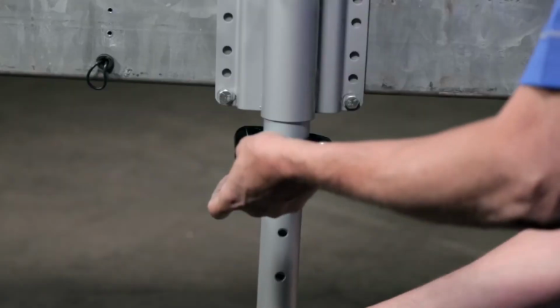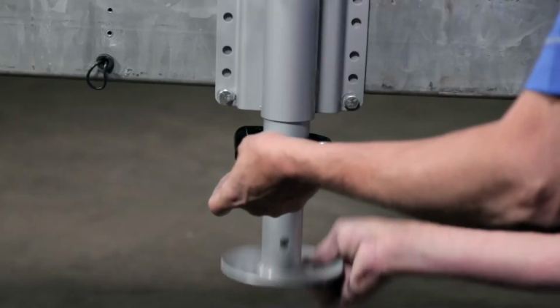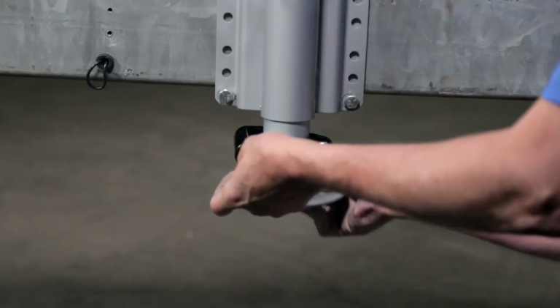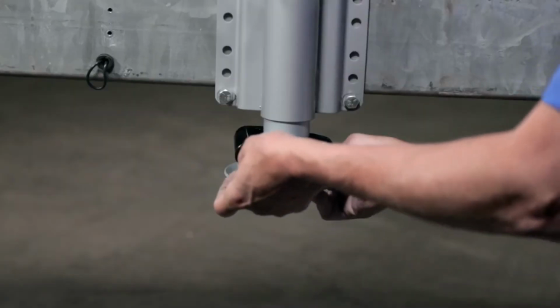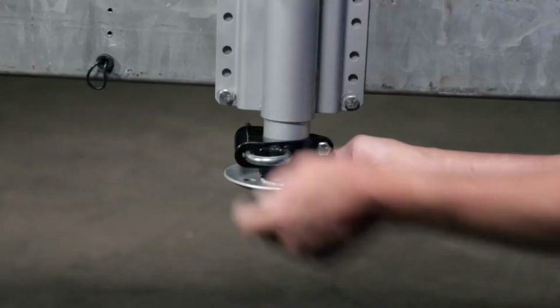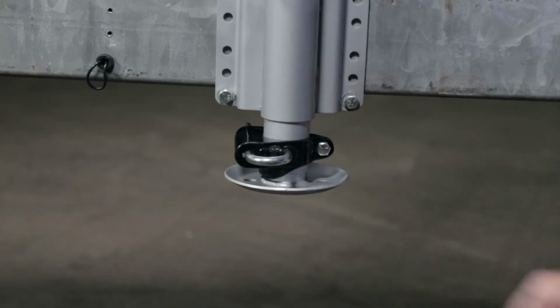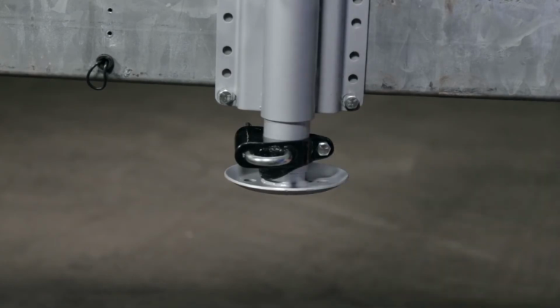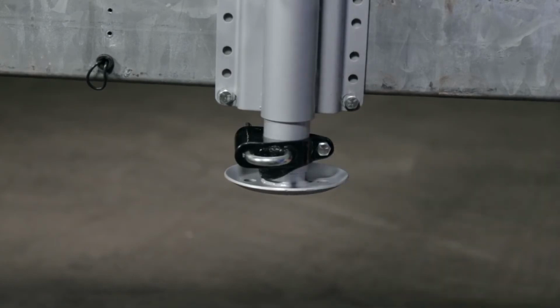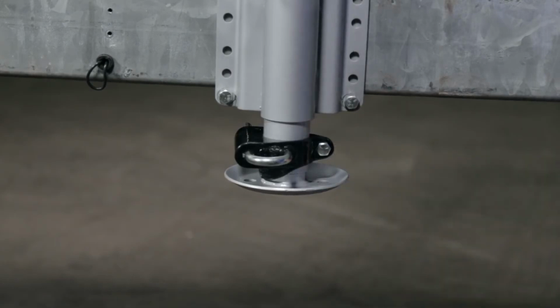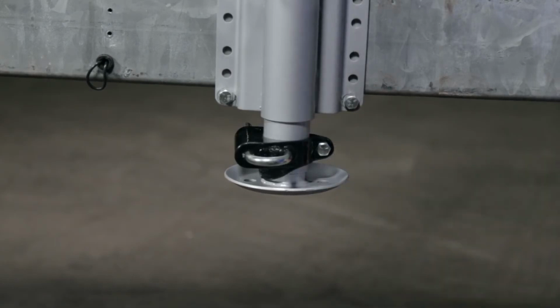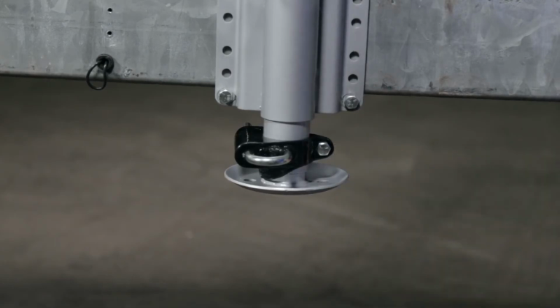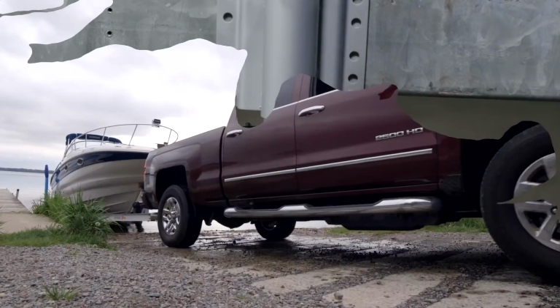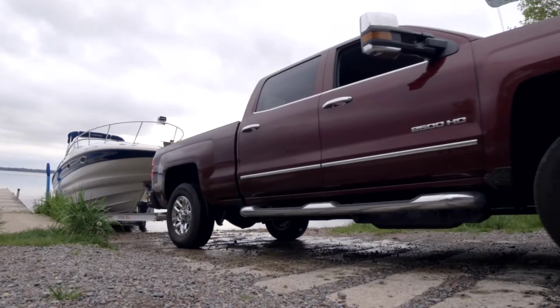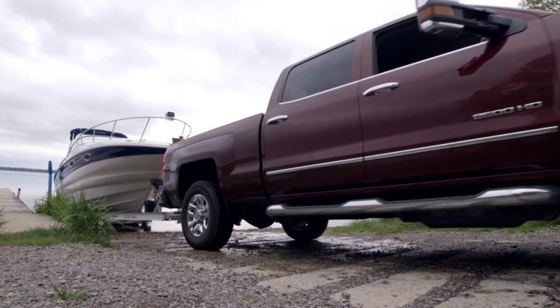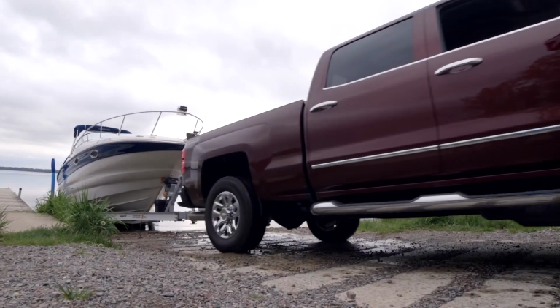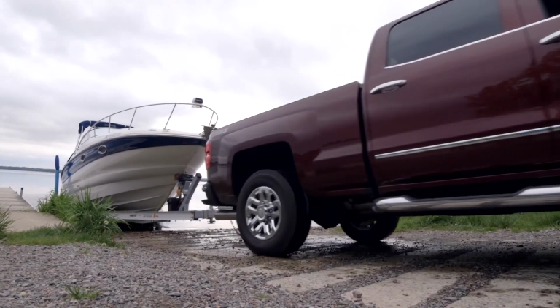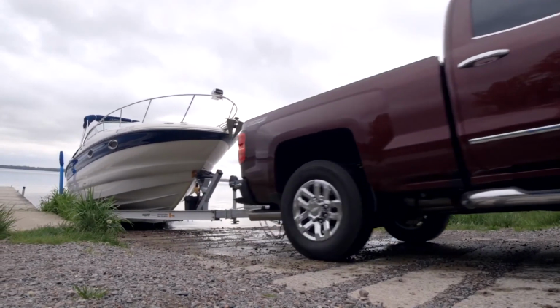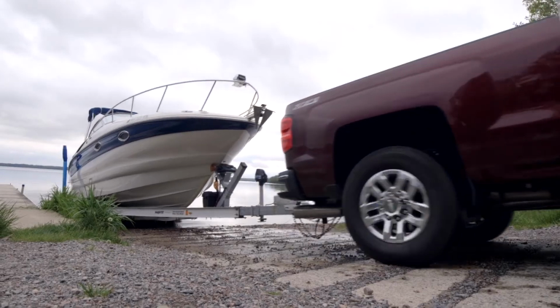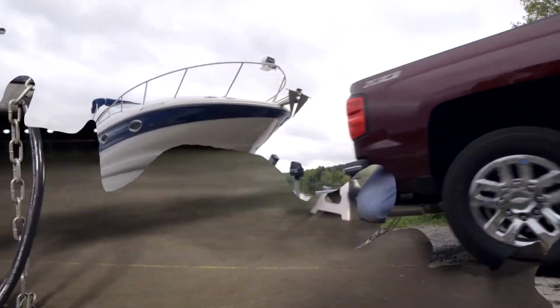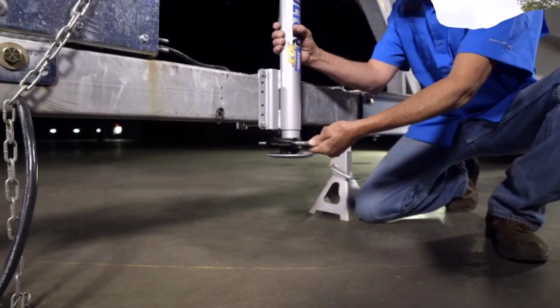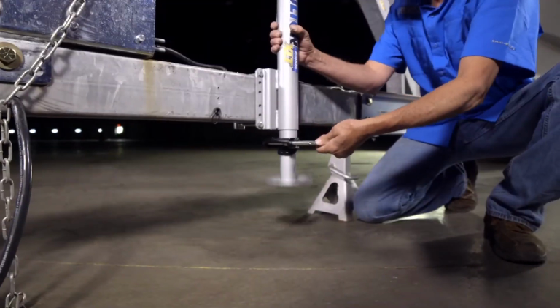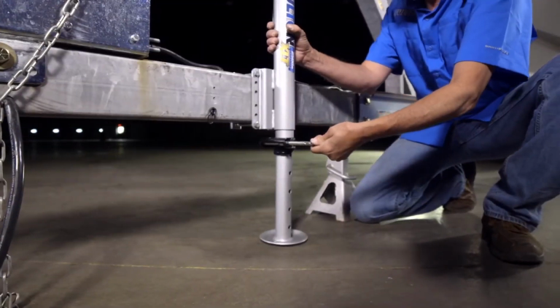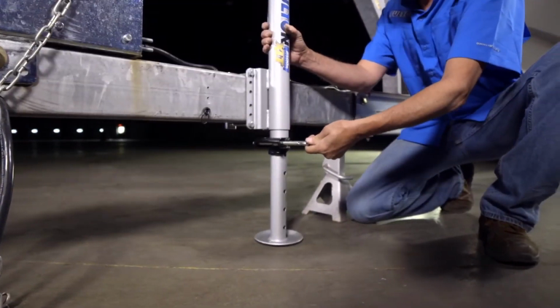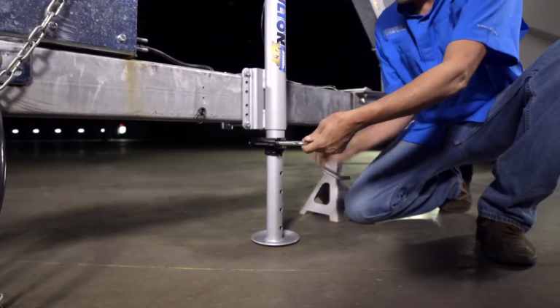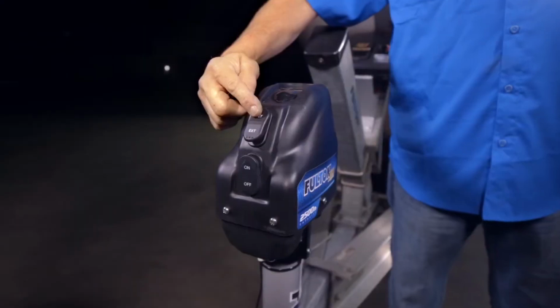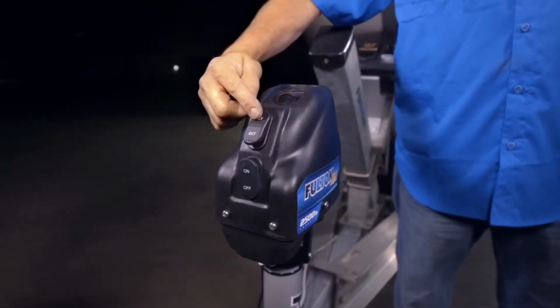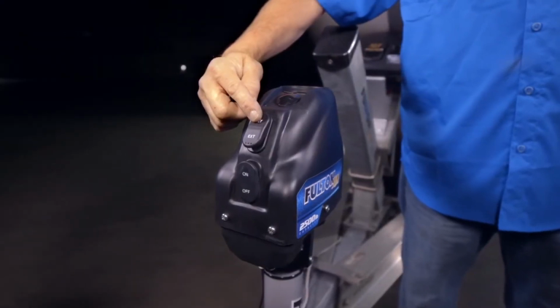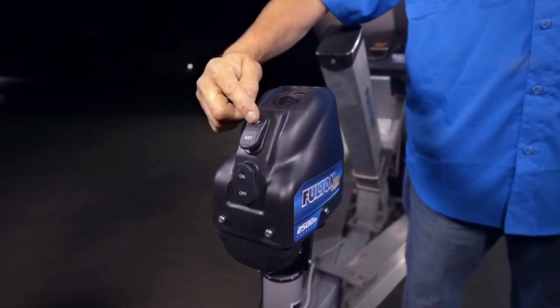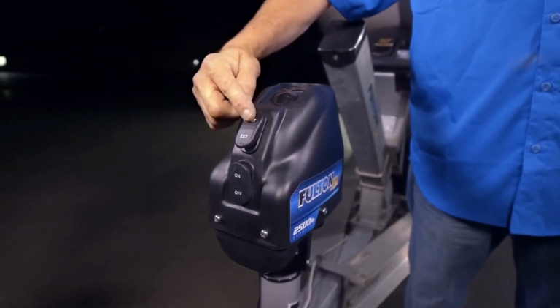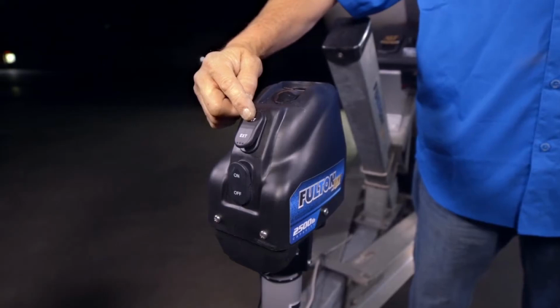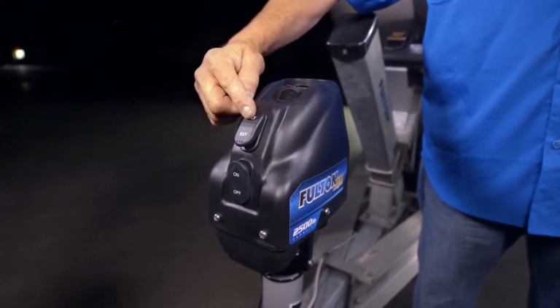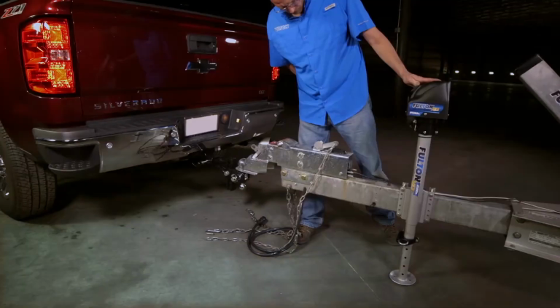Want to get hitched and on your way? The combination of the XLT's powered retraction and ability to rapidly raise the 8-inch drop leg makes it all happen in a flash. When the day is done and it's time to unhook, simply deploy the drop leg and quickly power your way off the hitch.